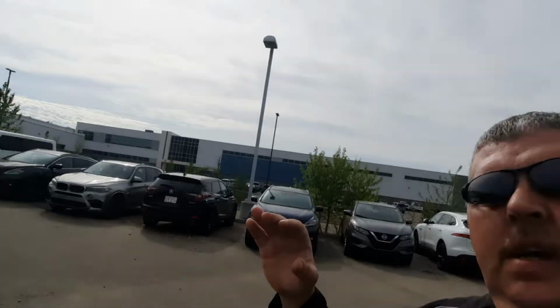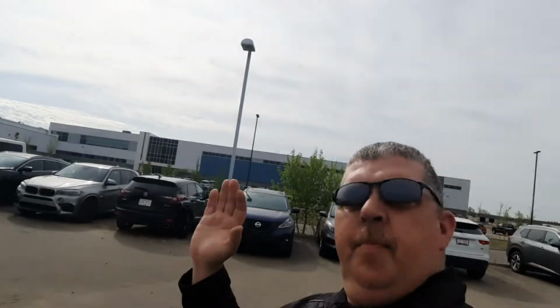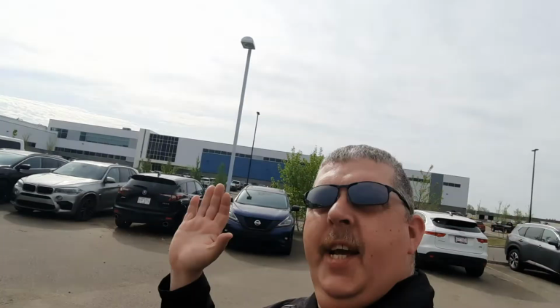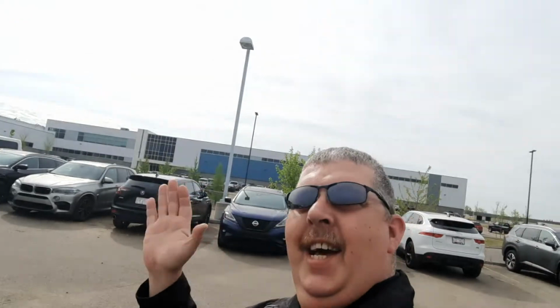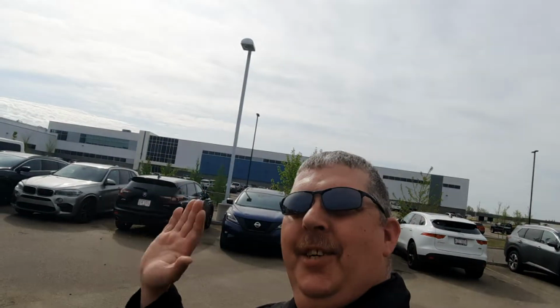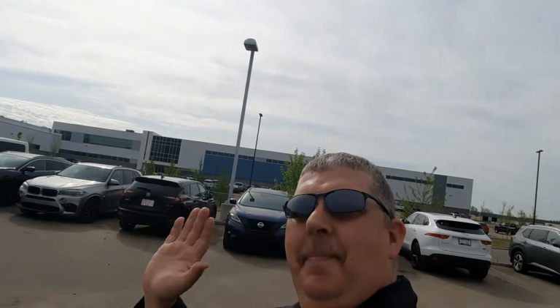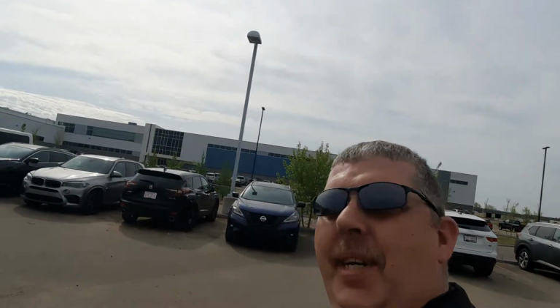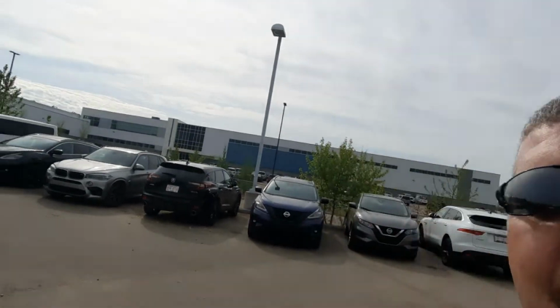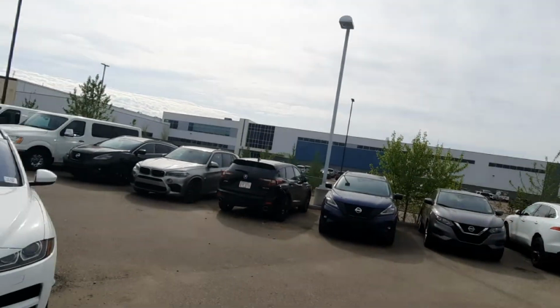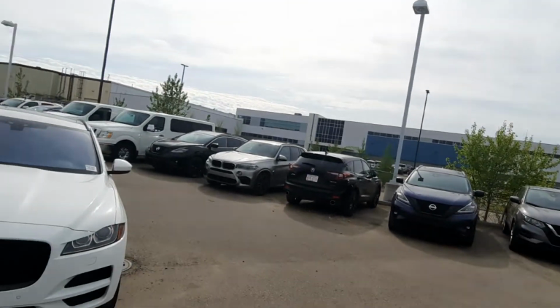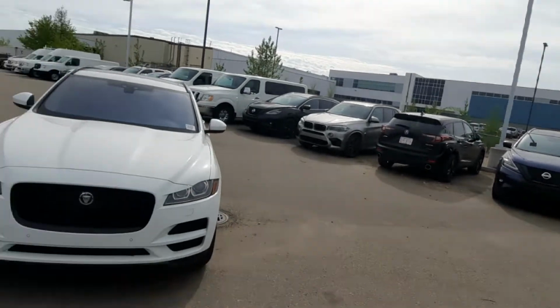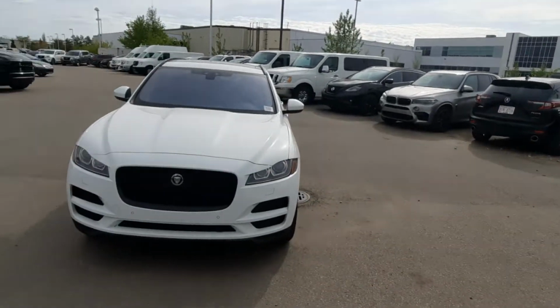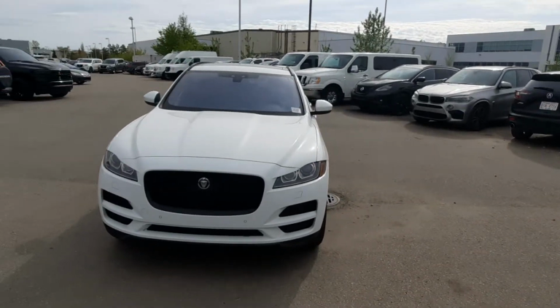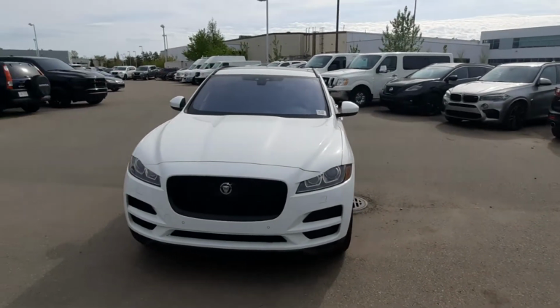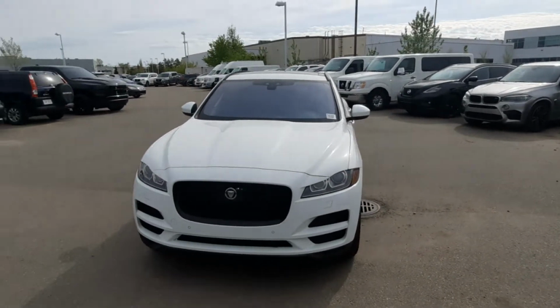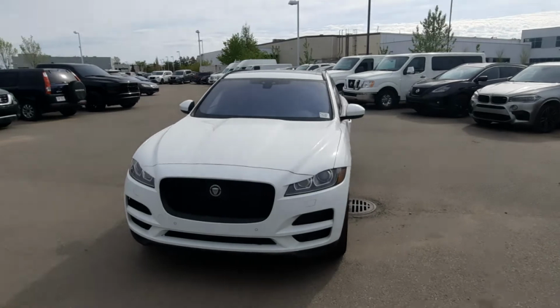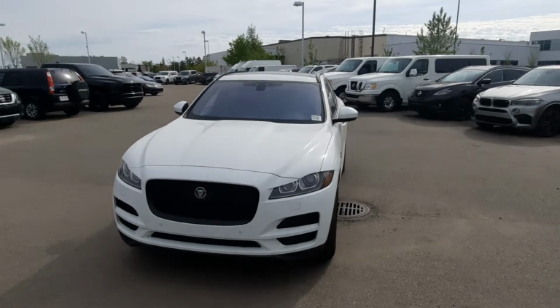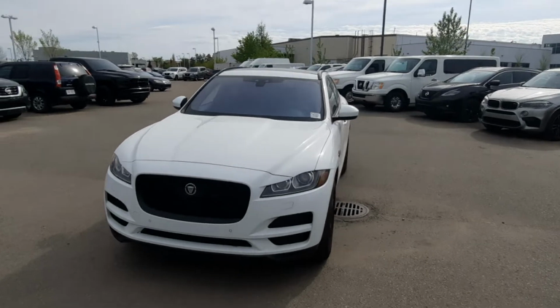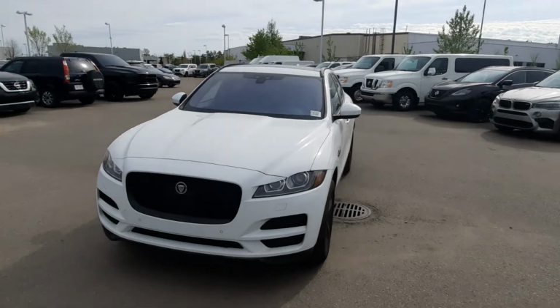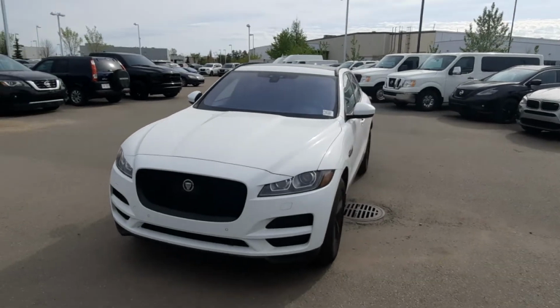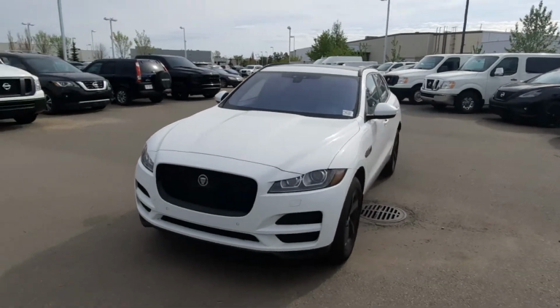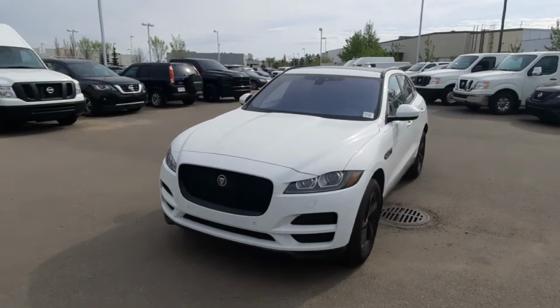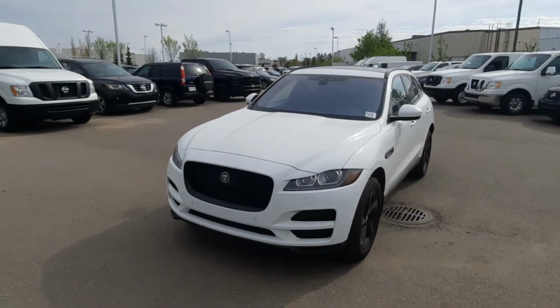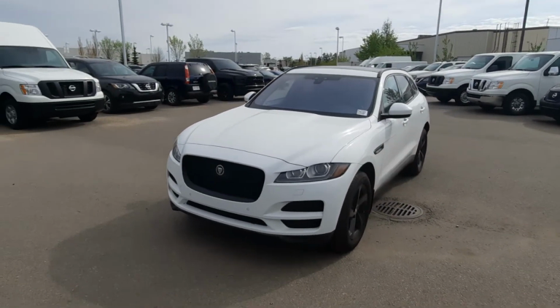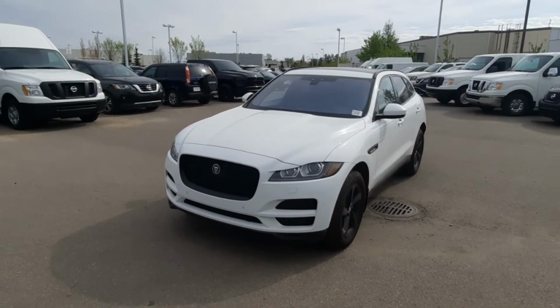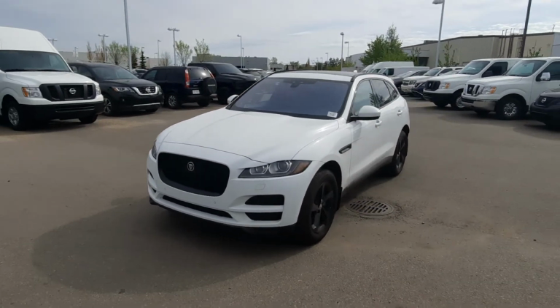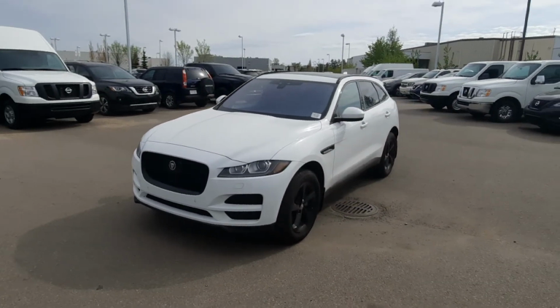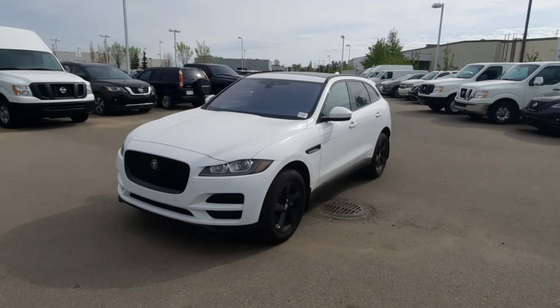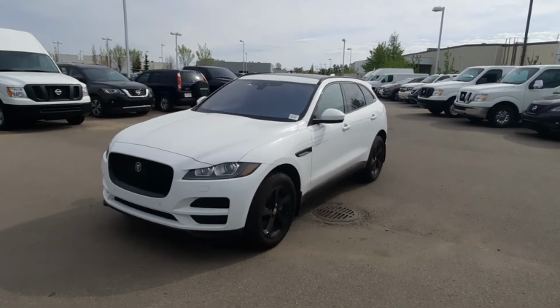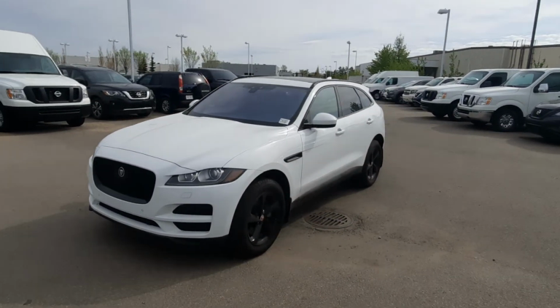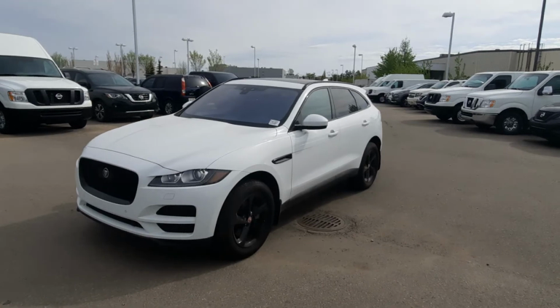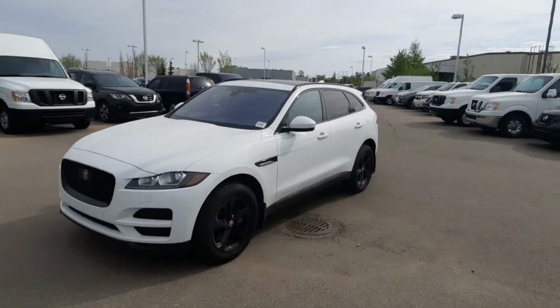Good morning, how you doing? Mike Witts here from Go Nissan North. And what I got here today this morning in front of me is this beautiful 2019 Jaguar F-Pace.